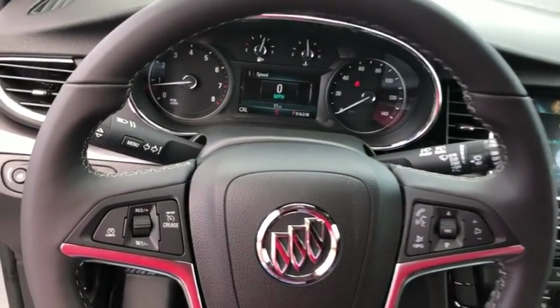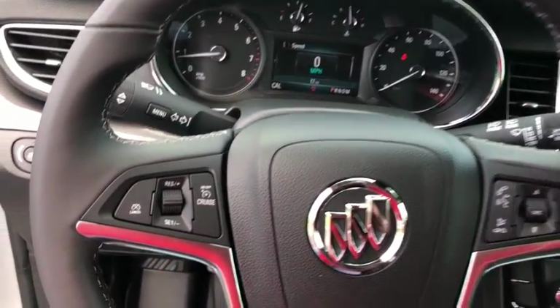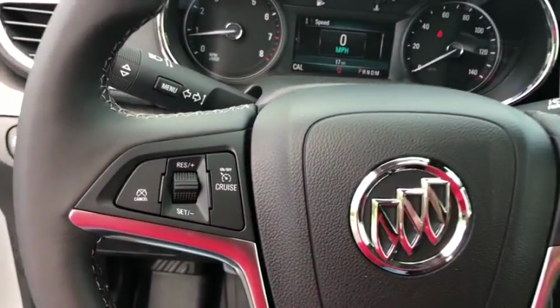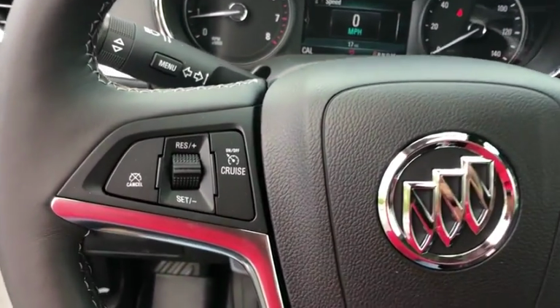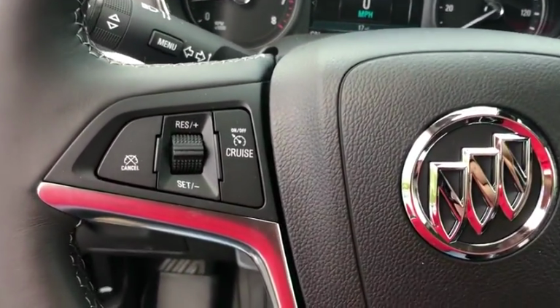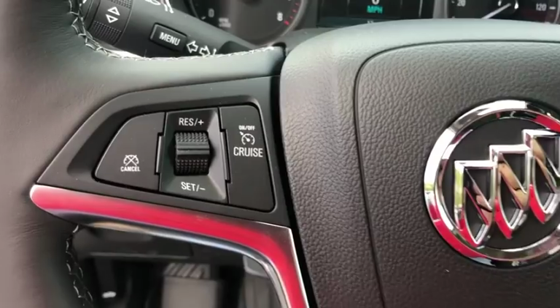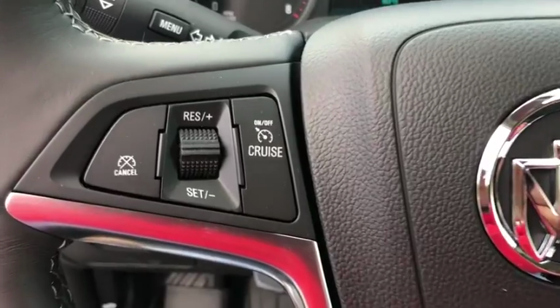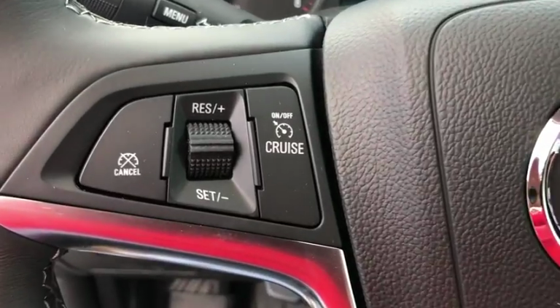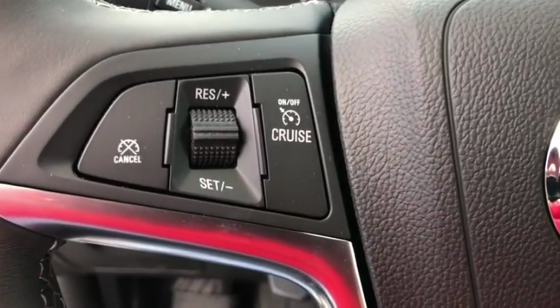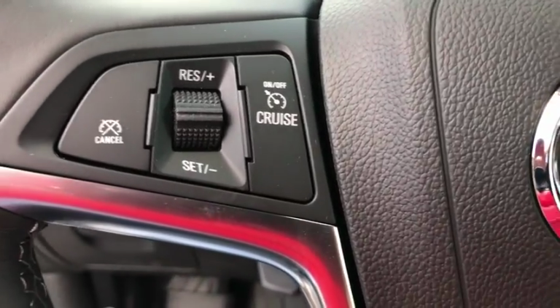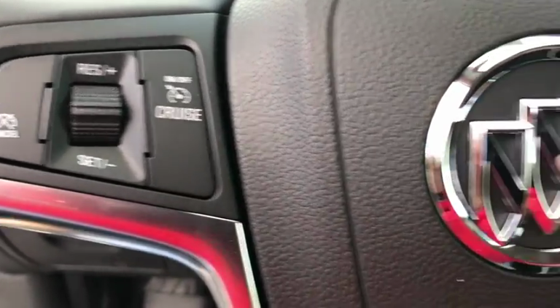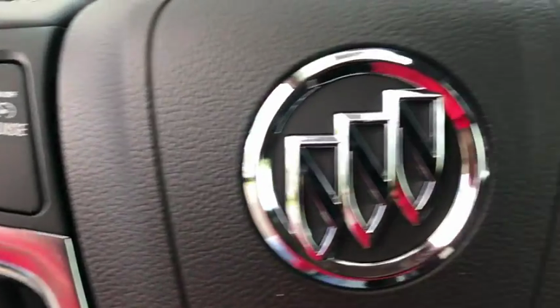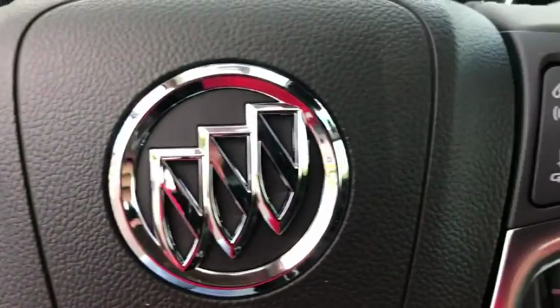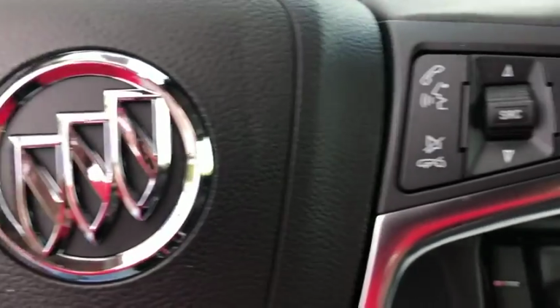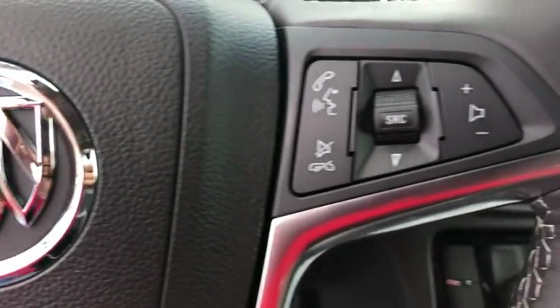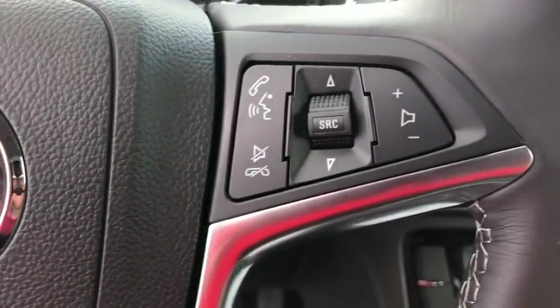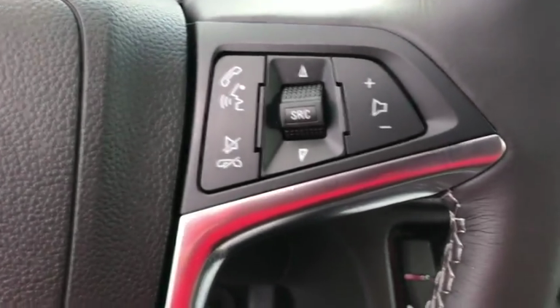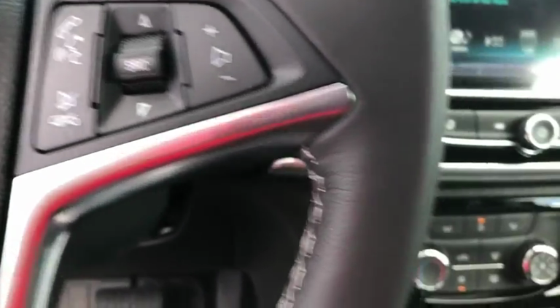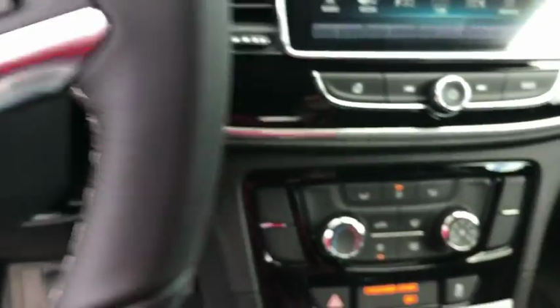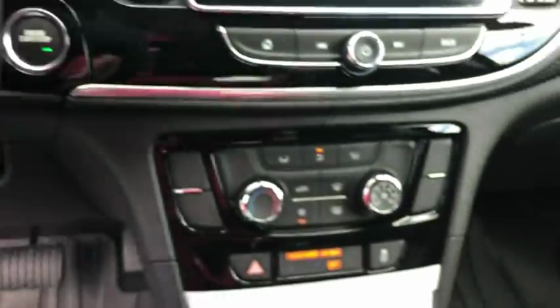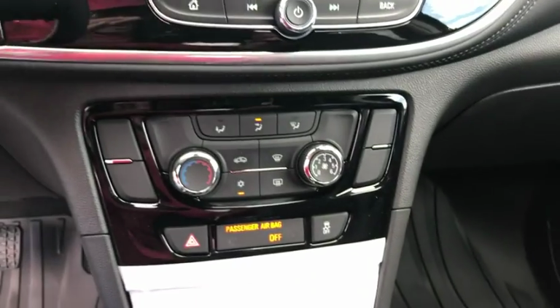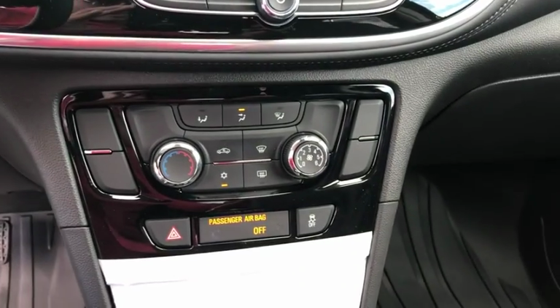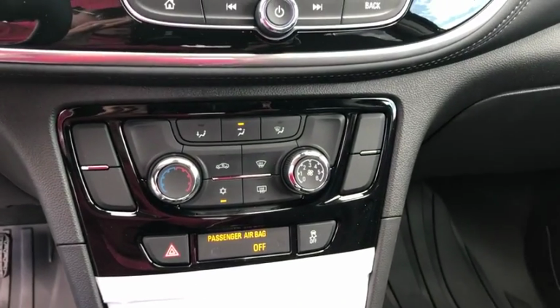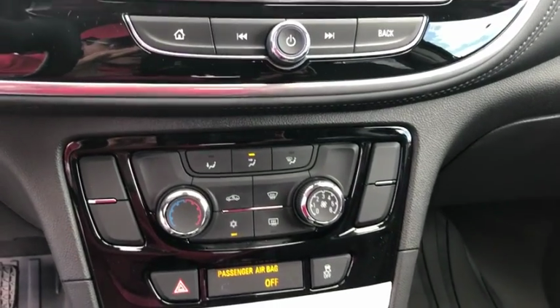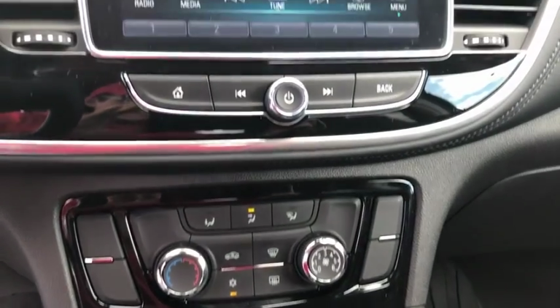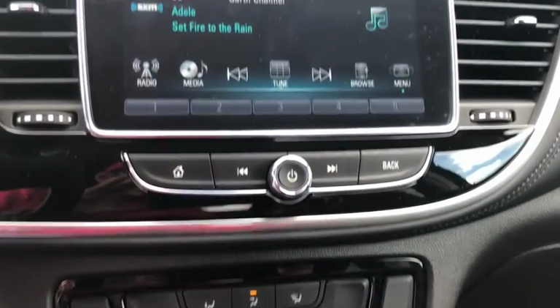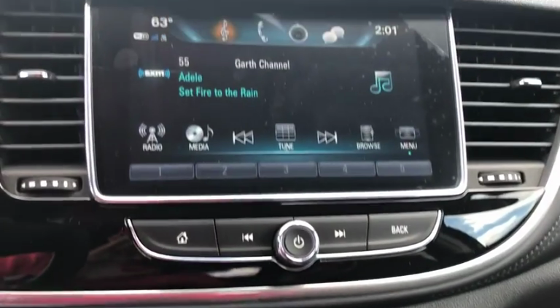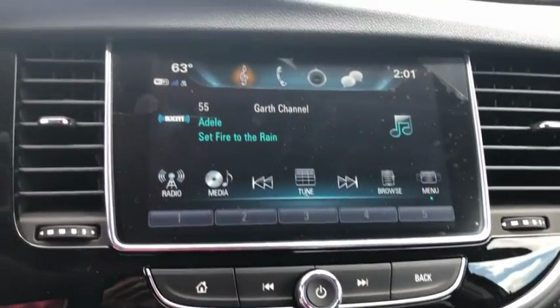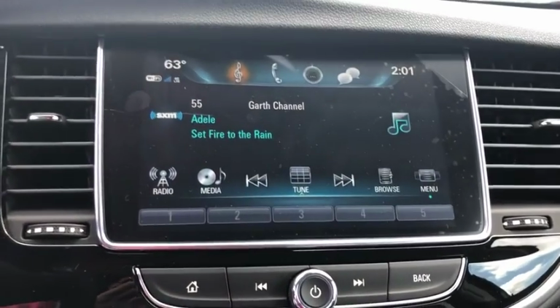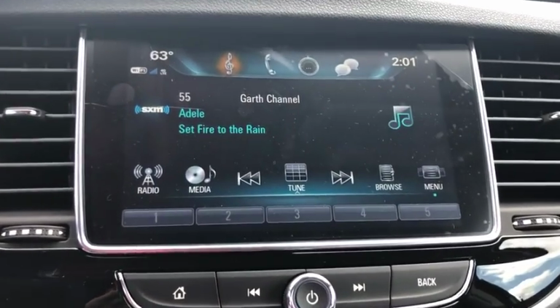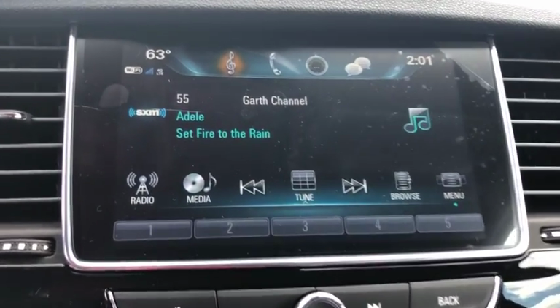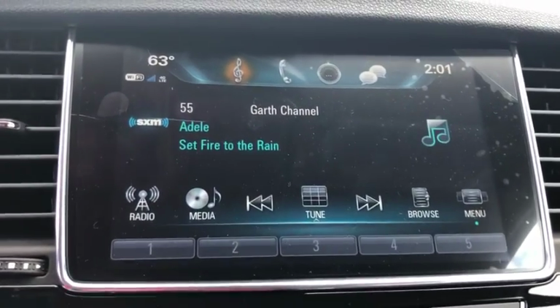Leather wrapped steering wheel, adjustable steering wheel, power steering, keyless start, aluminum wheels, cruise control, floor mats, four-wheel disc brakes, rear defrost, AM FM stereo radio.